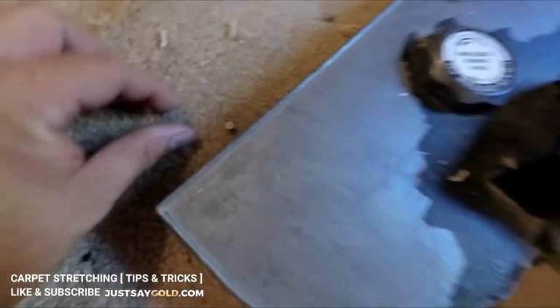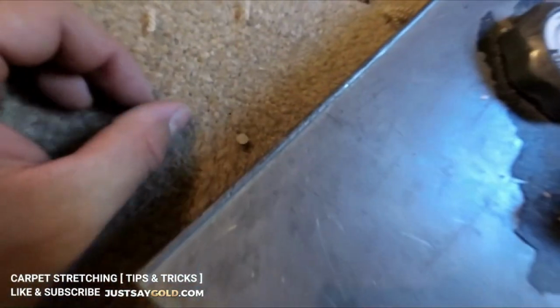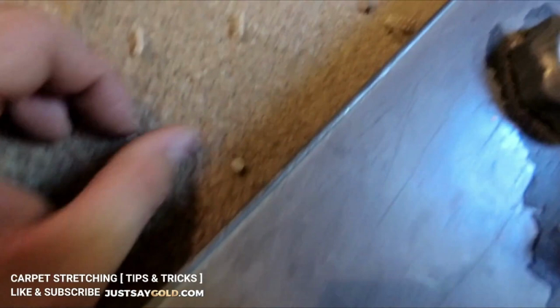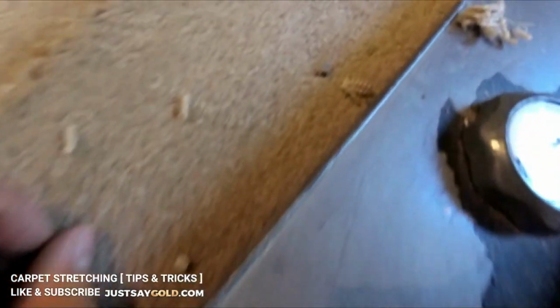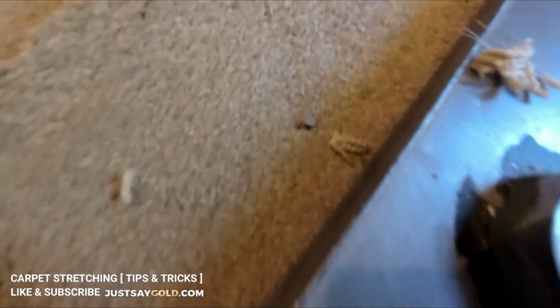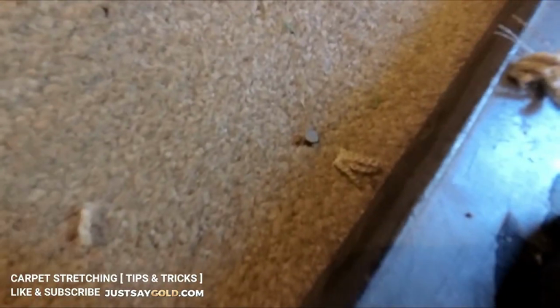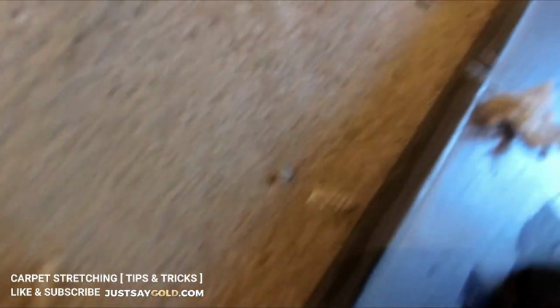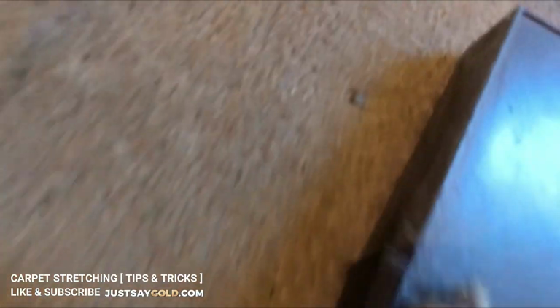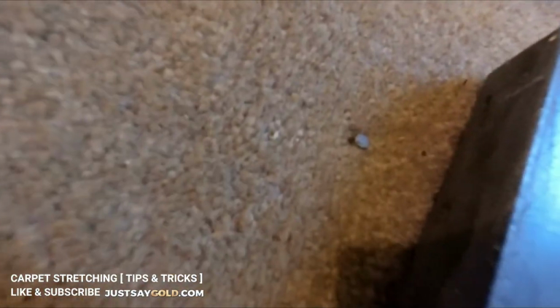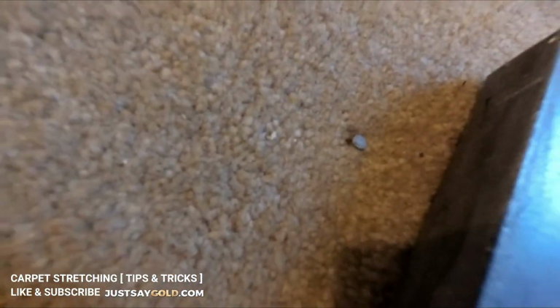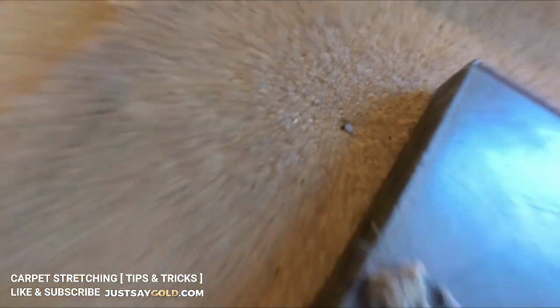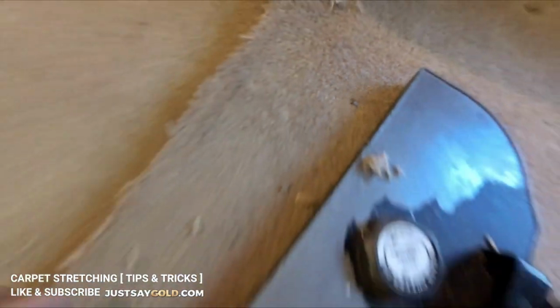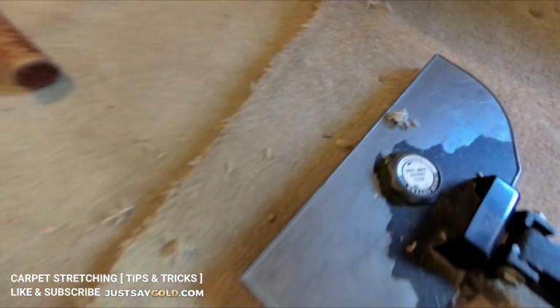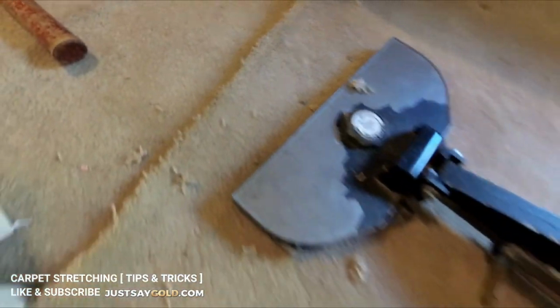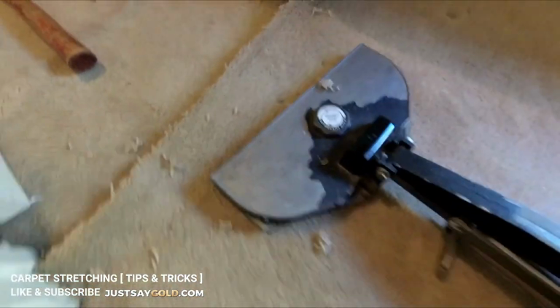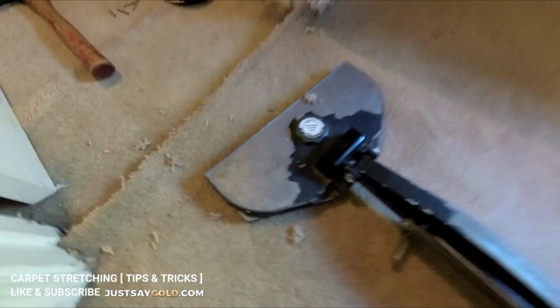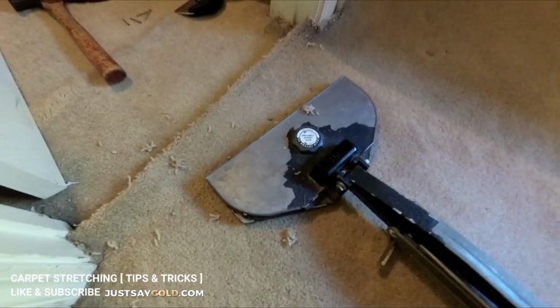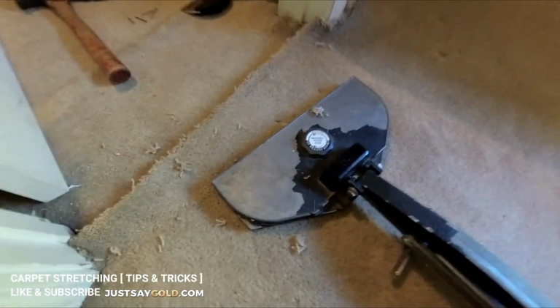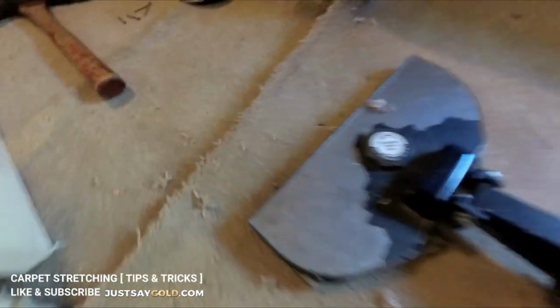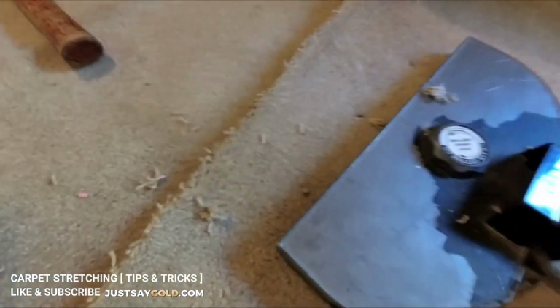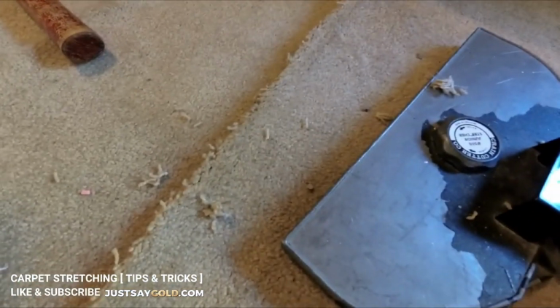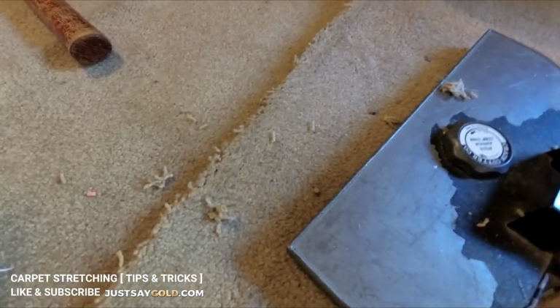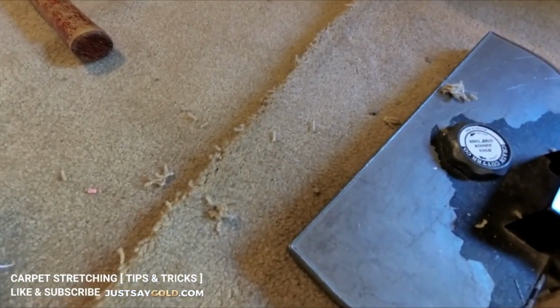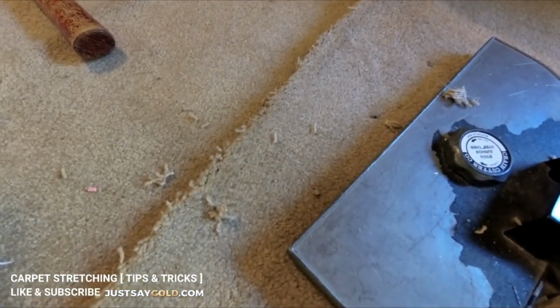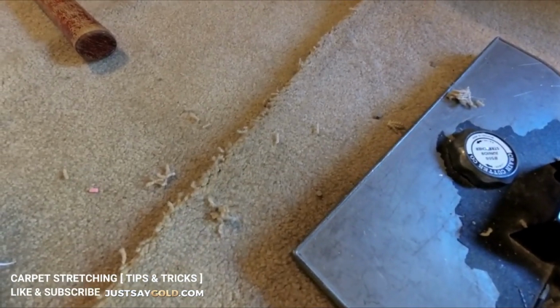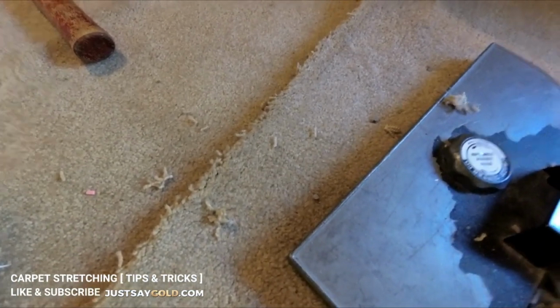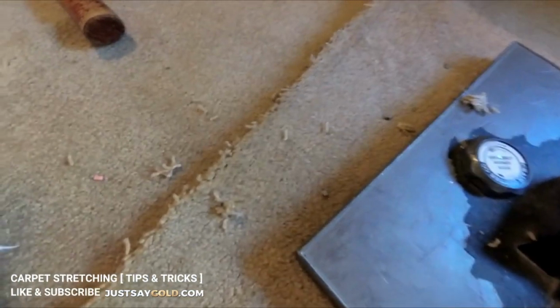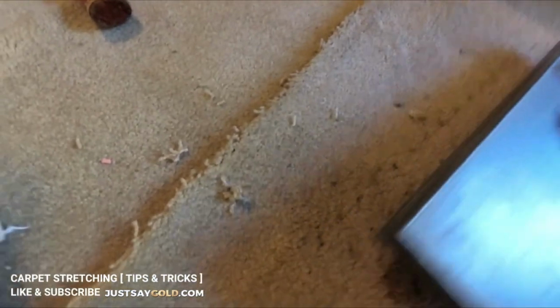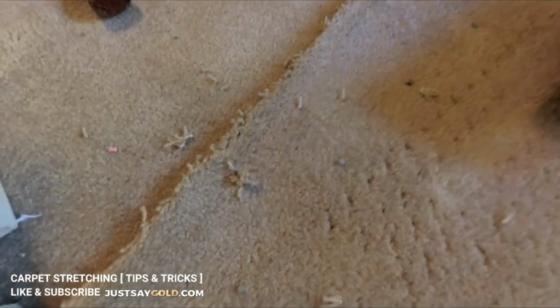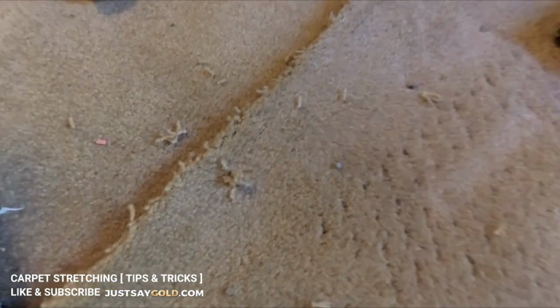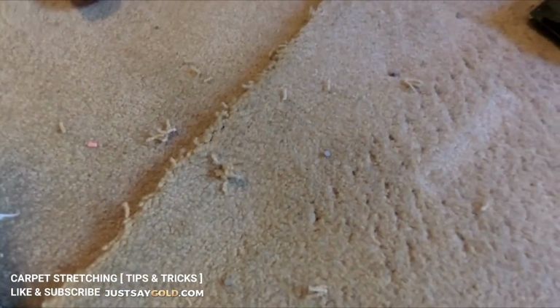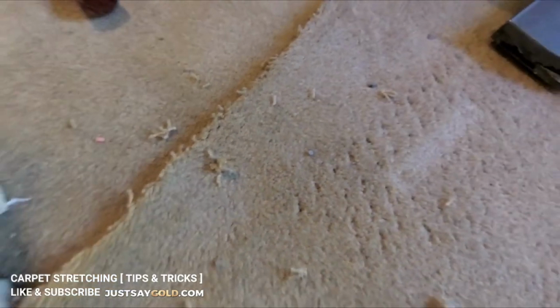Now I'm where I cut the carpet at the closet doorway. This job is upstairs, so after stretching I am able to stay-nail the carpet — meaning I can hammer nails into the carpet to hold it while I do the seam, and then remove them after I'm done and the seam has cooled.